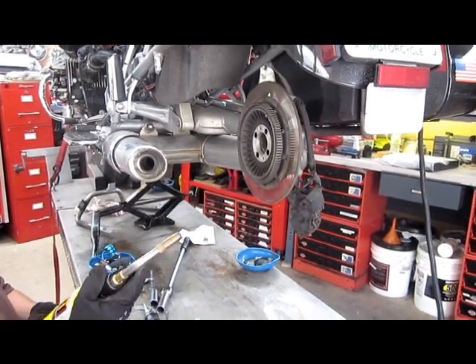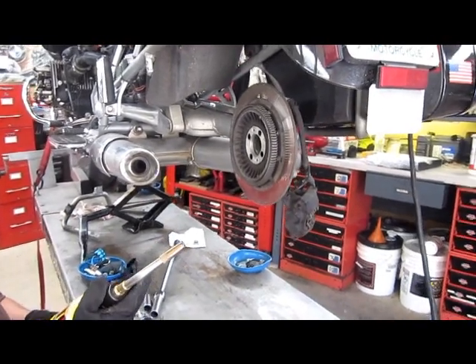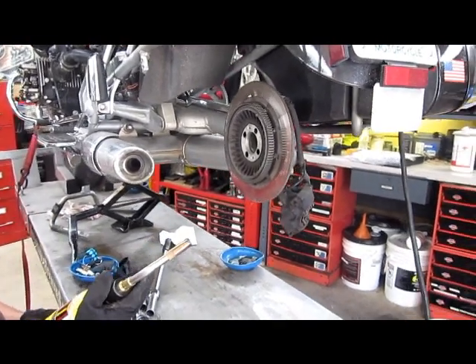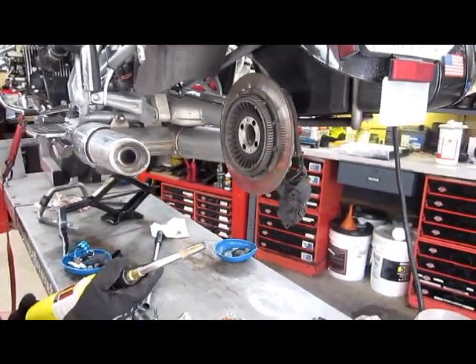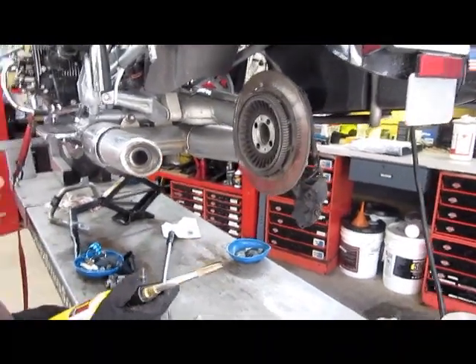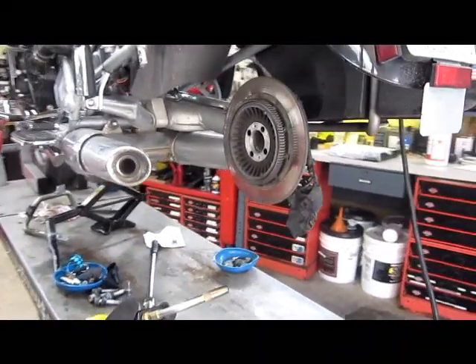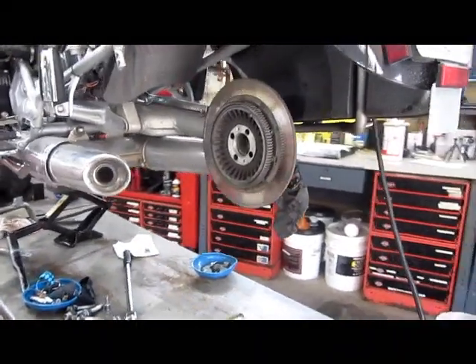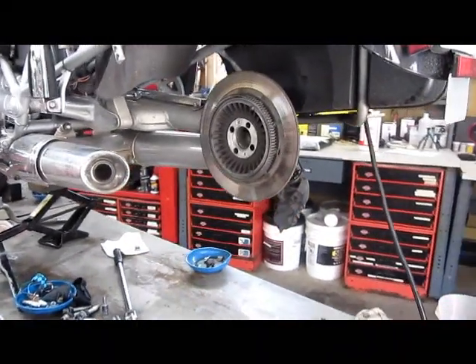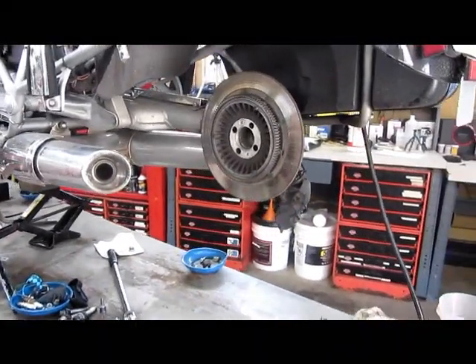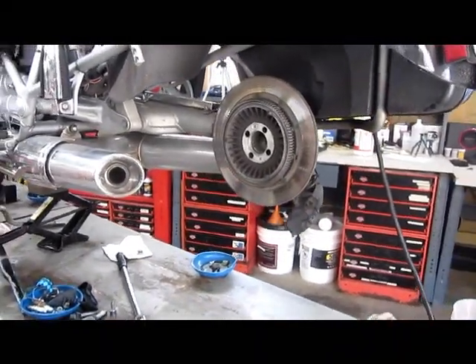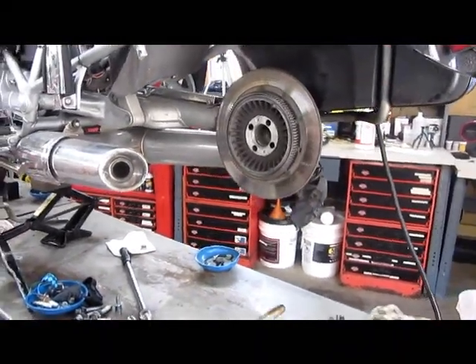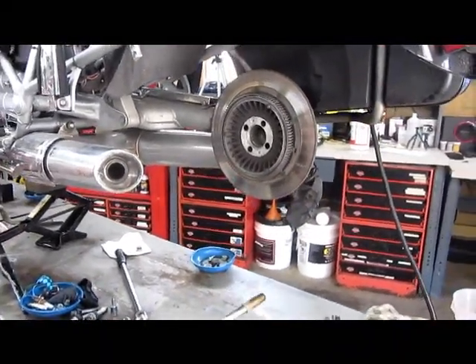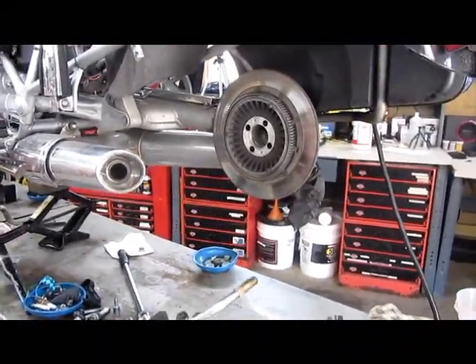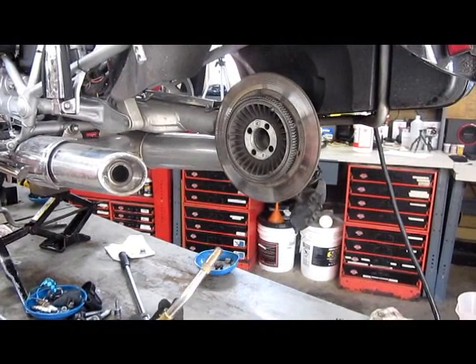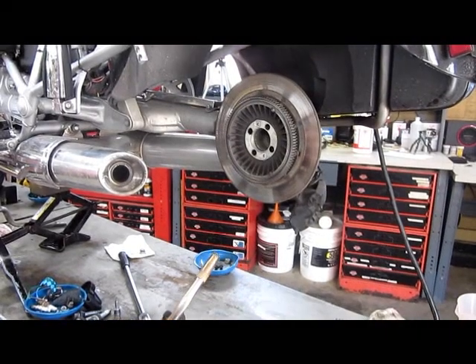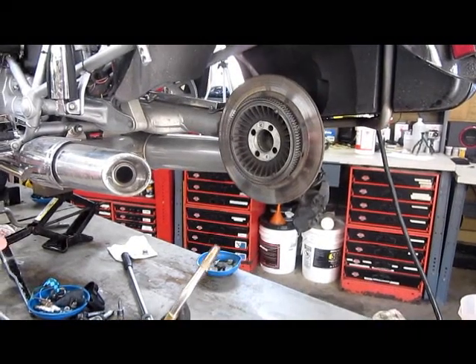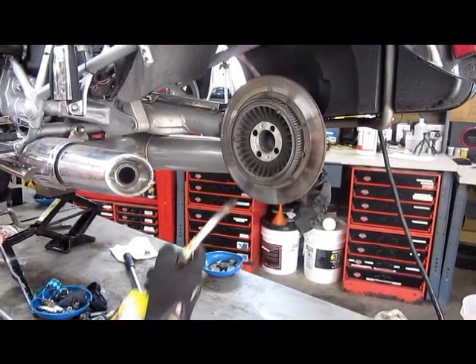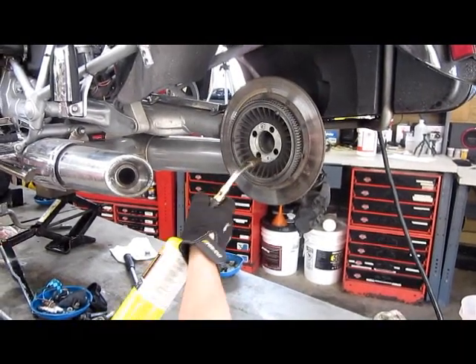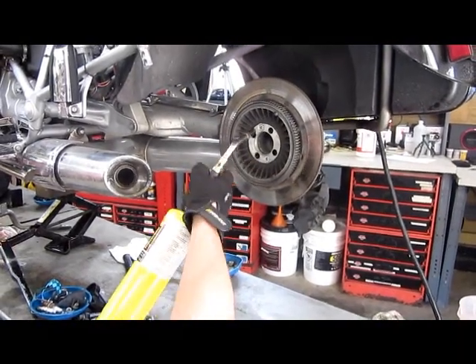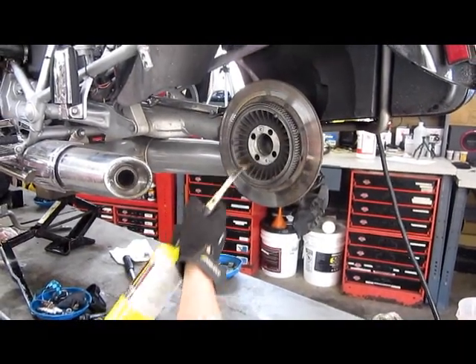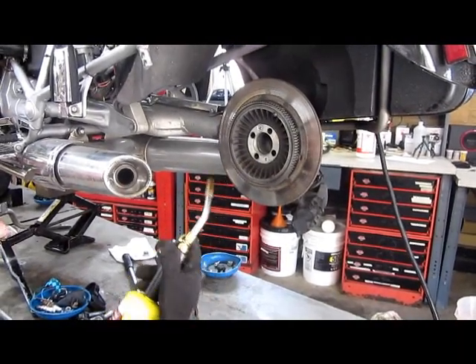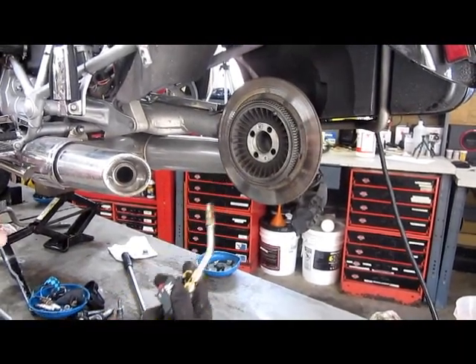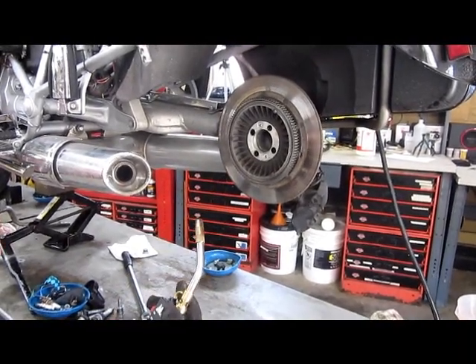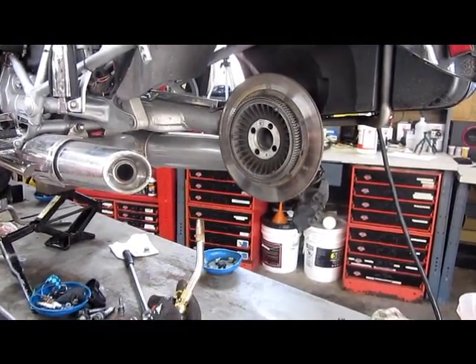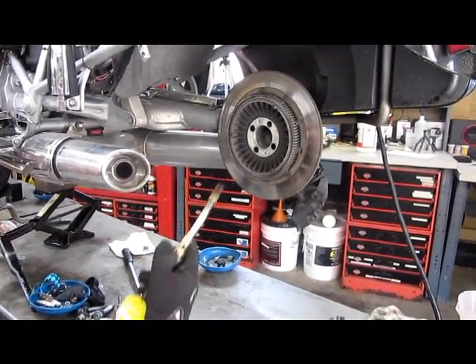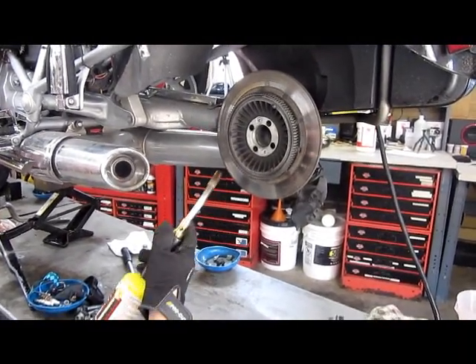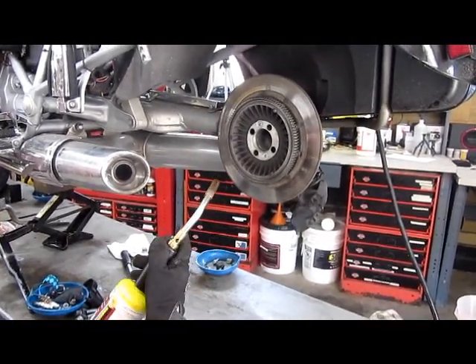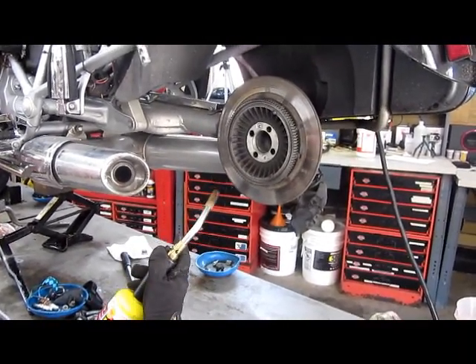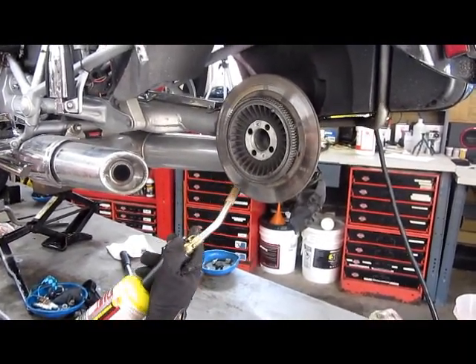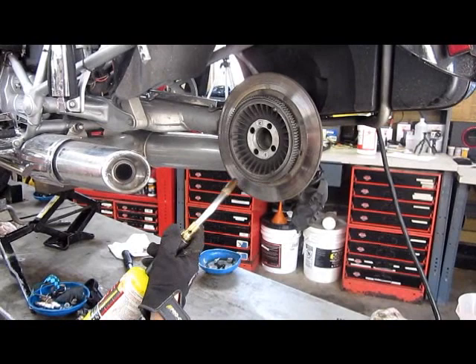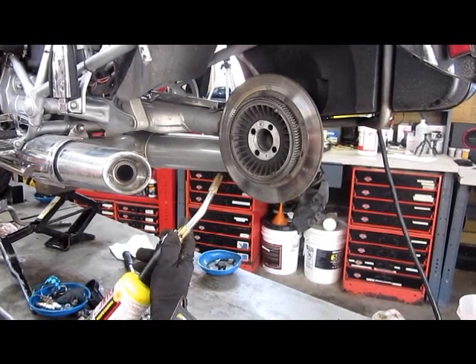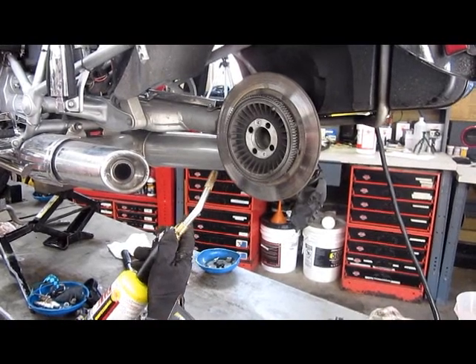Alright, R1200C — this applies to pretty much any BMW rear disc. To get these two little bolts off, you need to heat them. They have blue Loctite on them.